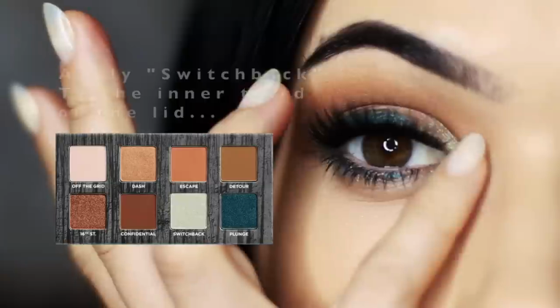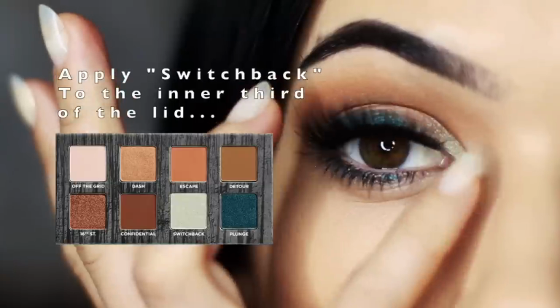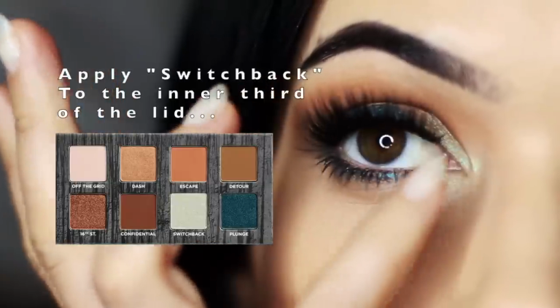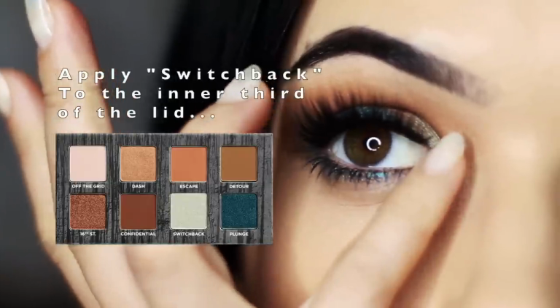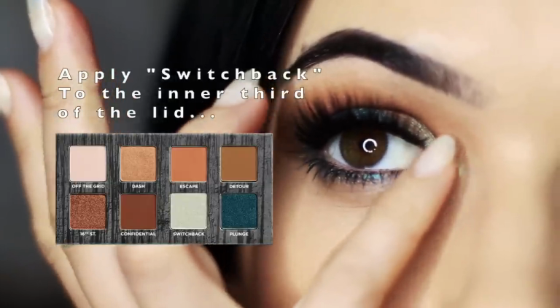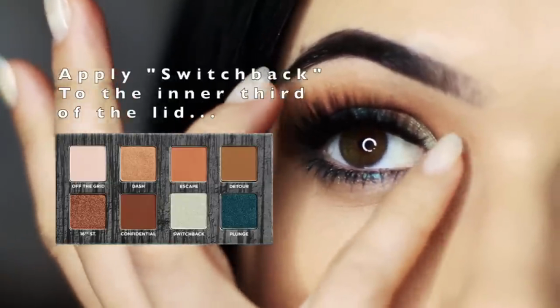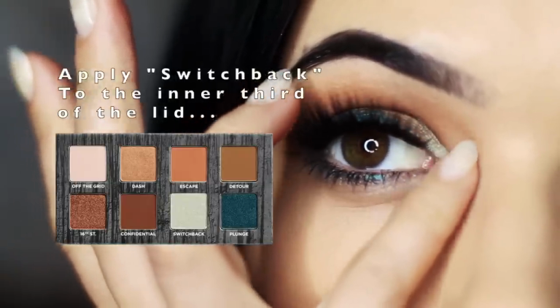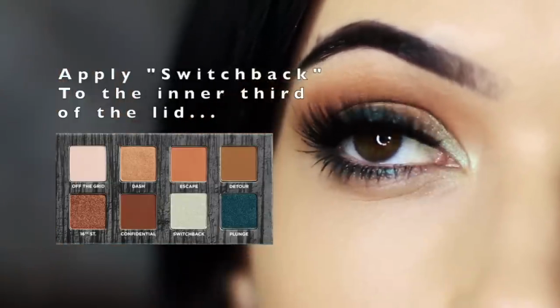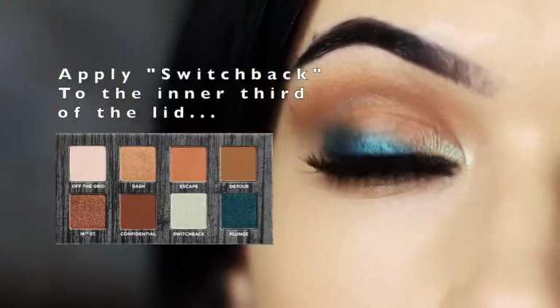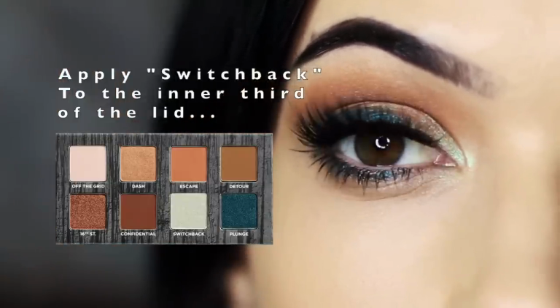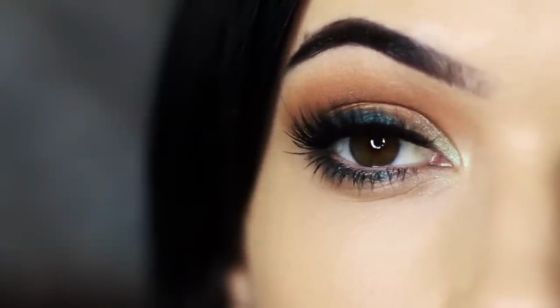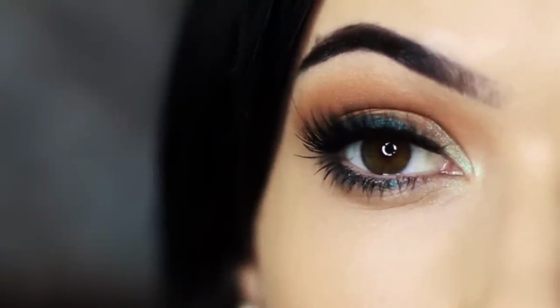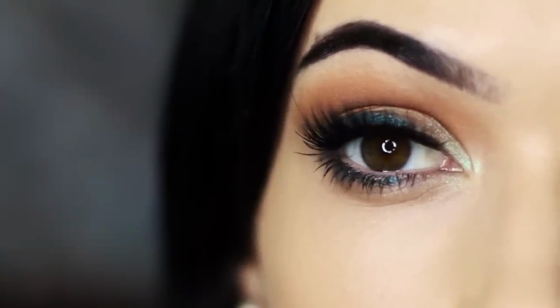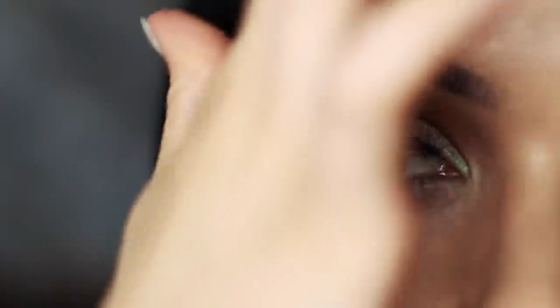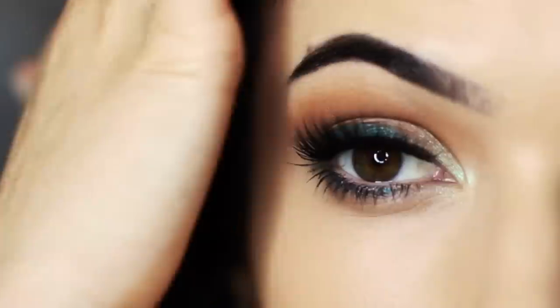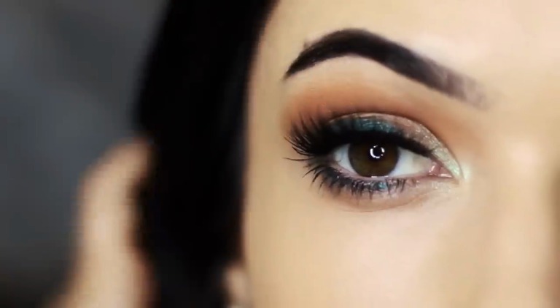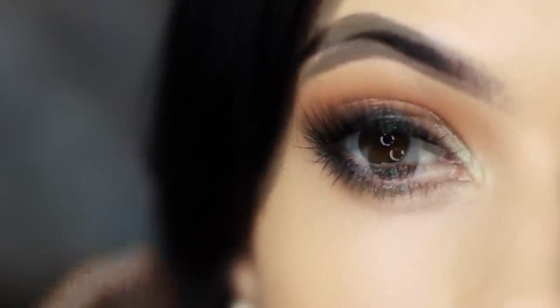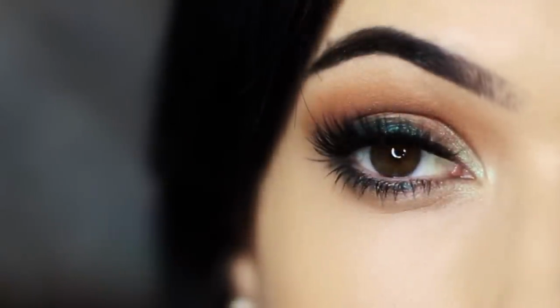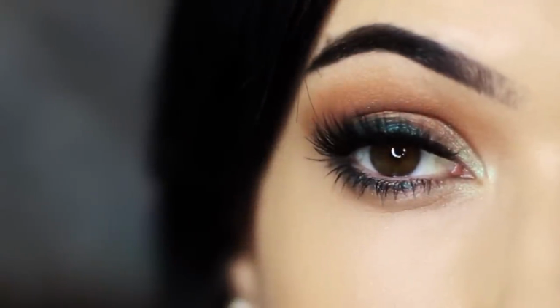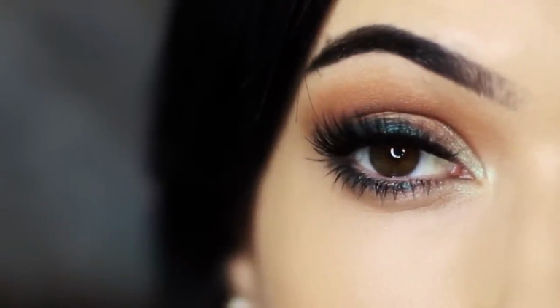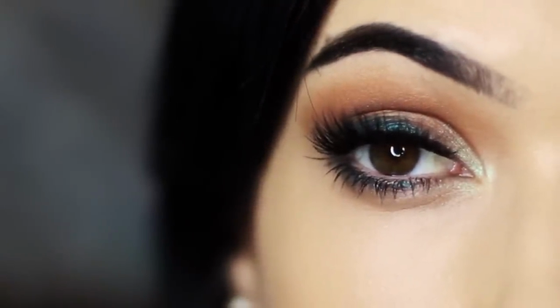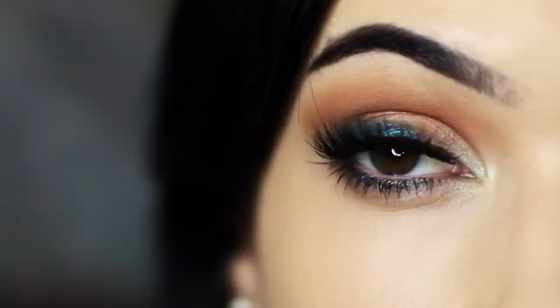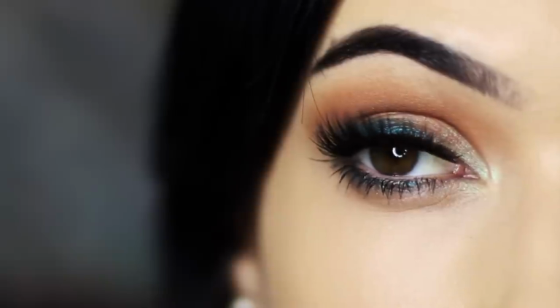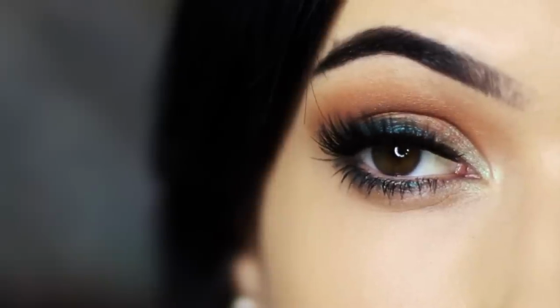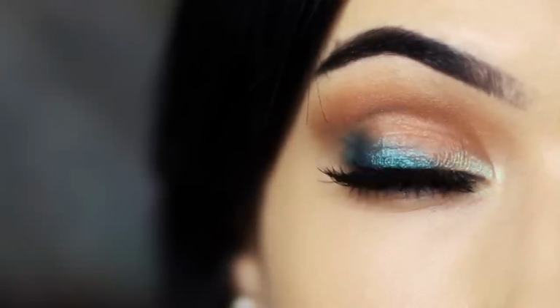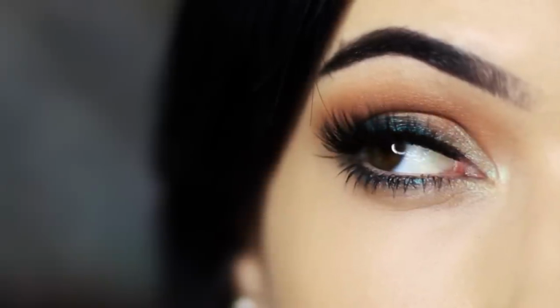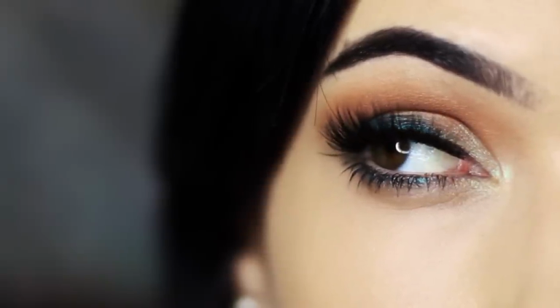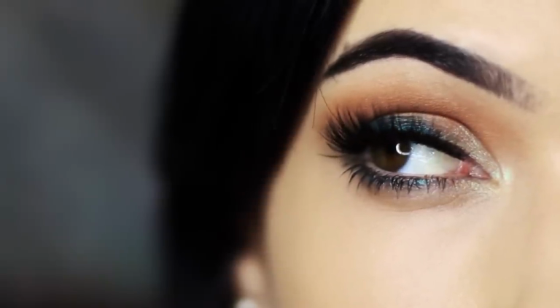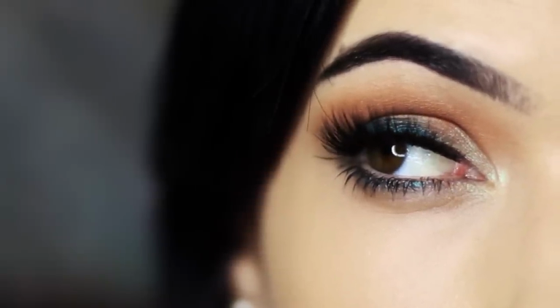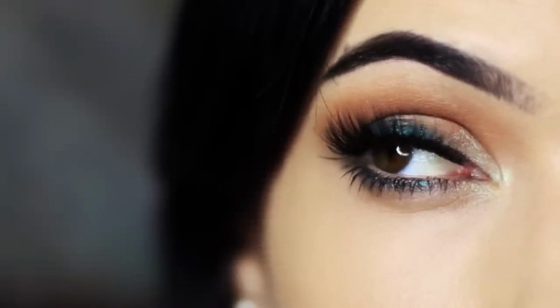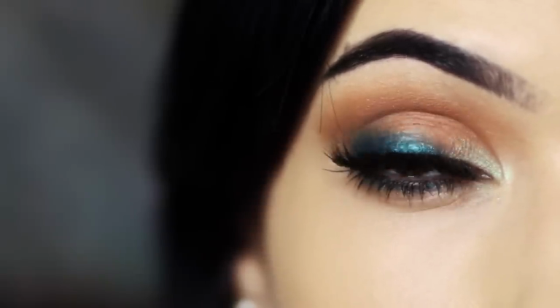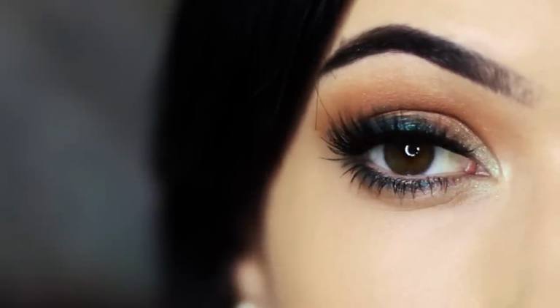To use the last shade, we have Switchback which is a gorgeous highlighter. It's really sheer but it catches the light in this beautiful green color — just apply that on the inner corner to bring the entire look together. And there you go: a cool way to add a little bit of green, keeping it nice and neutral and still wearable.